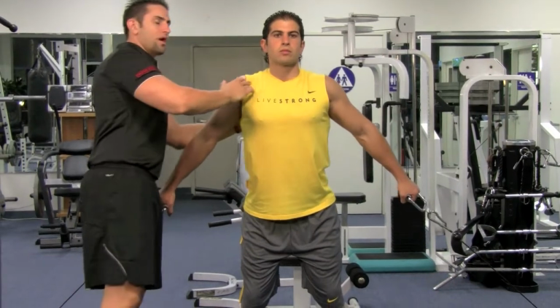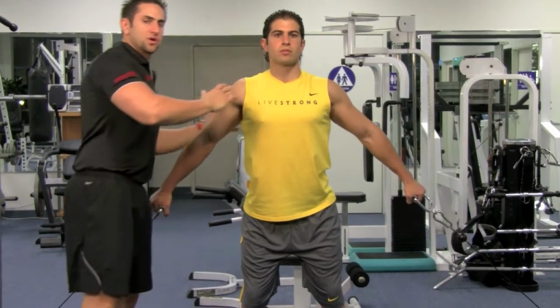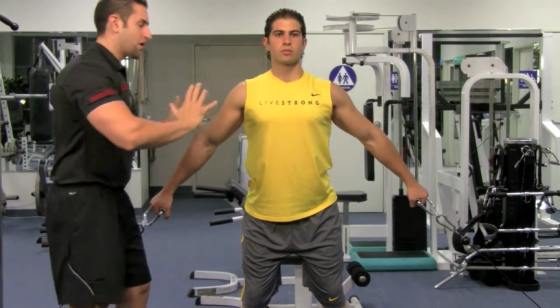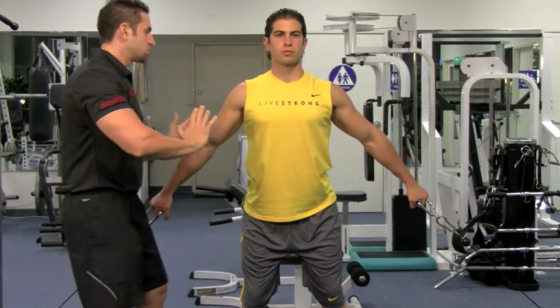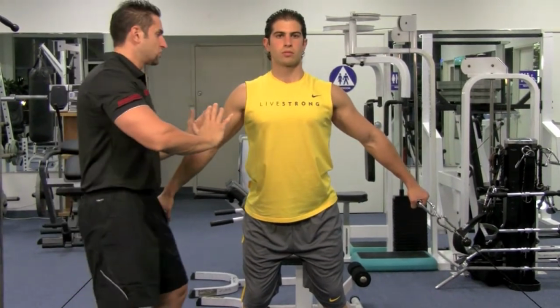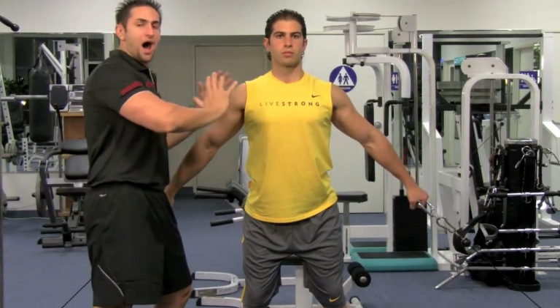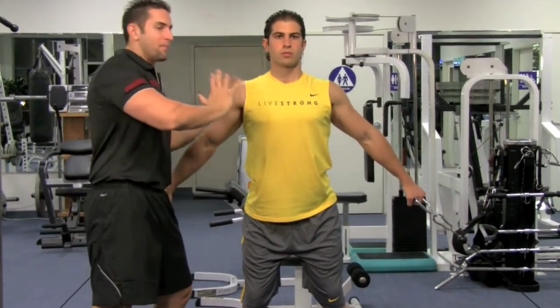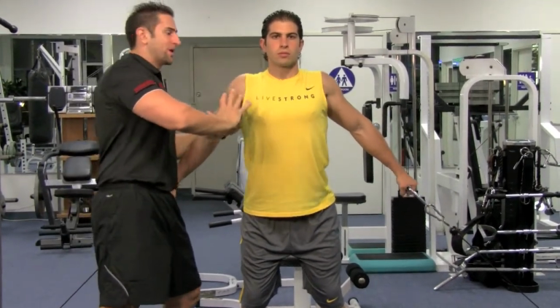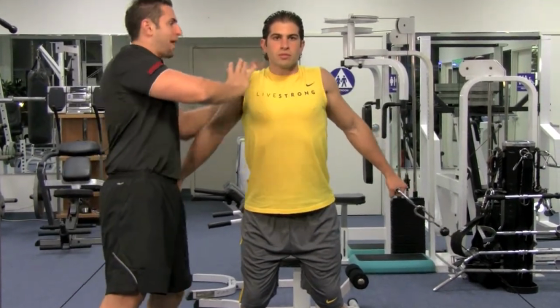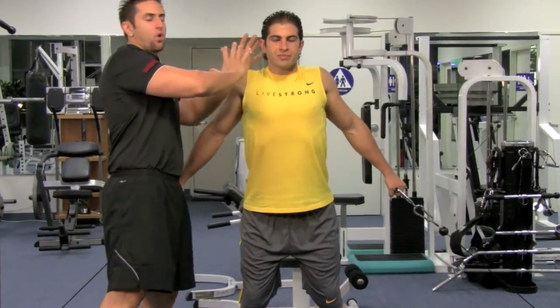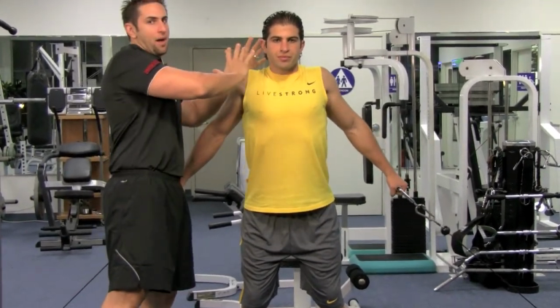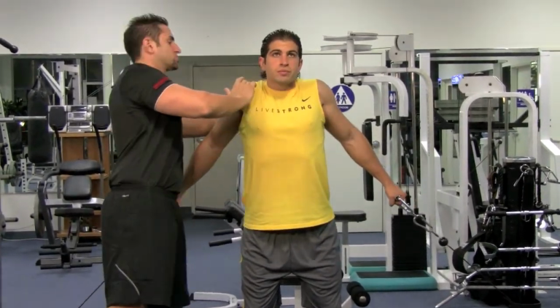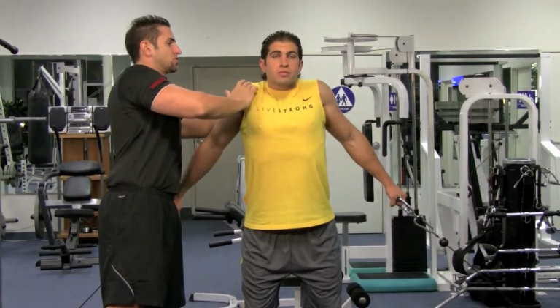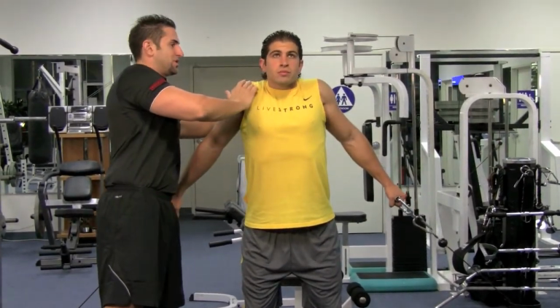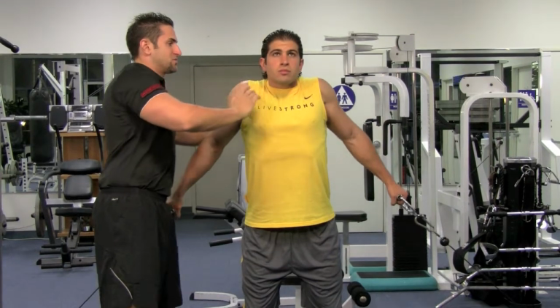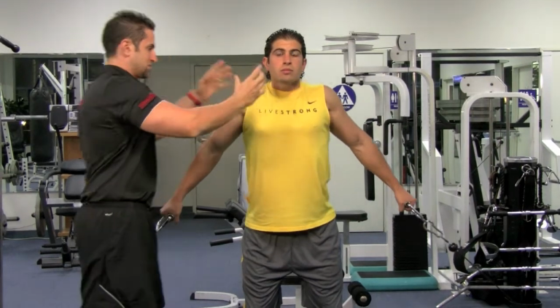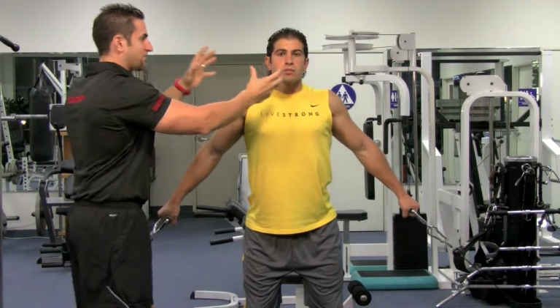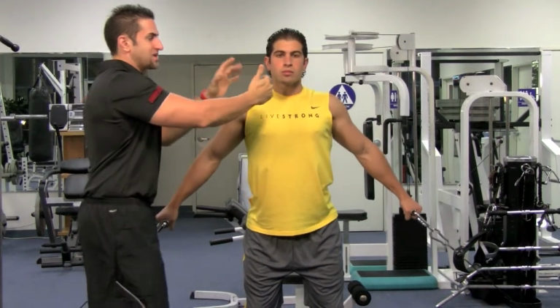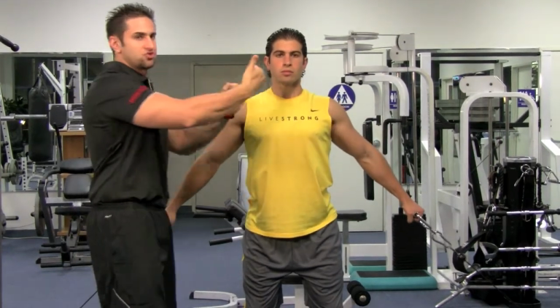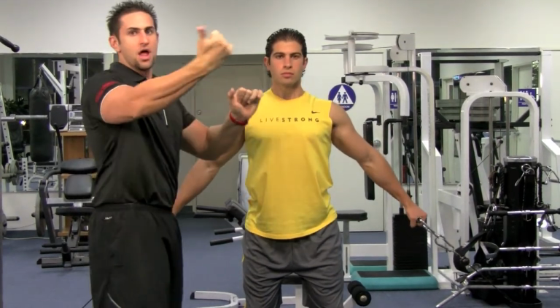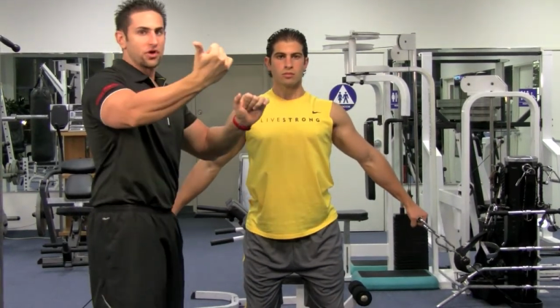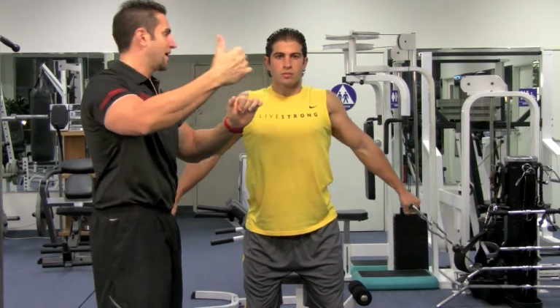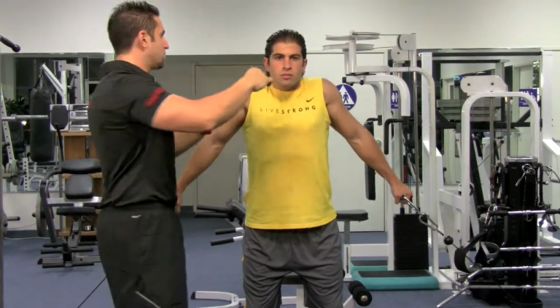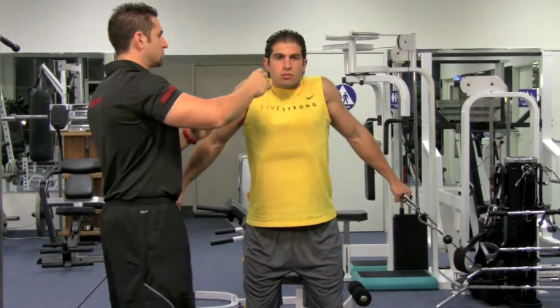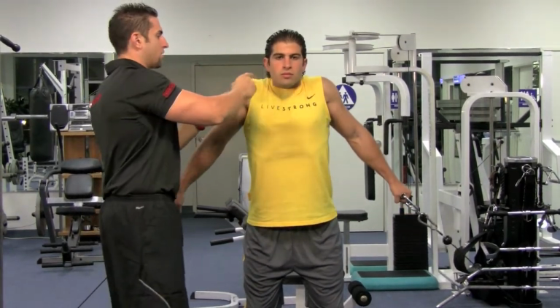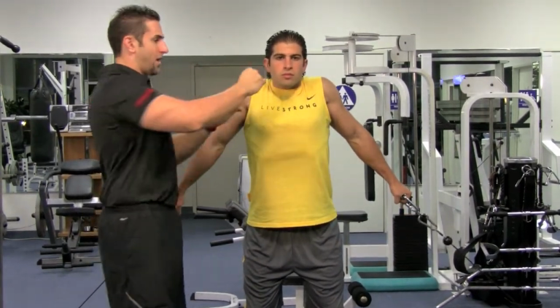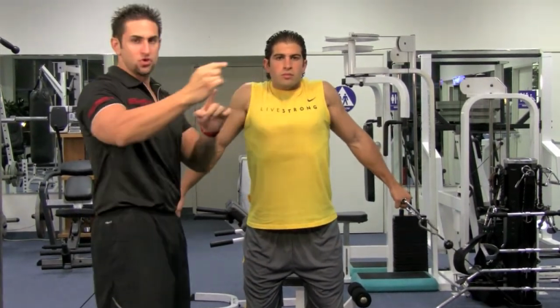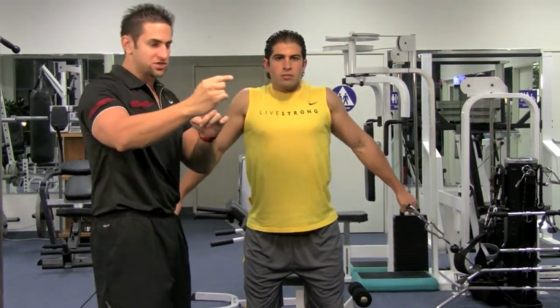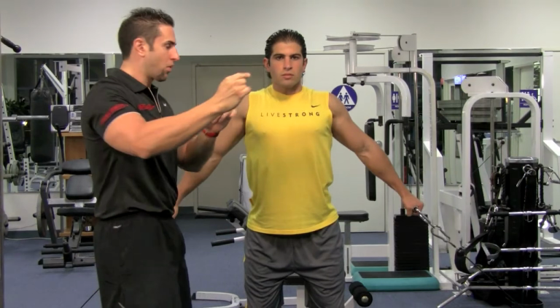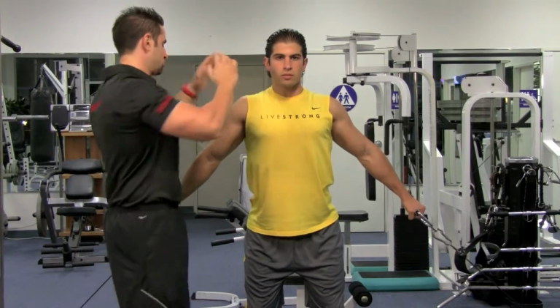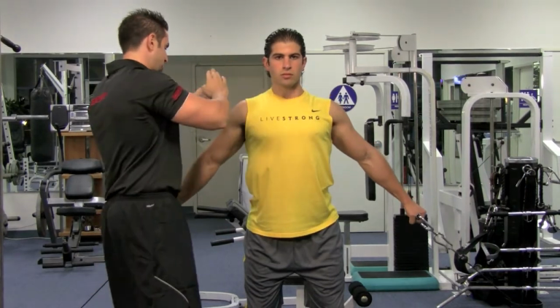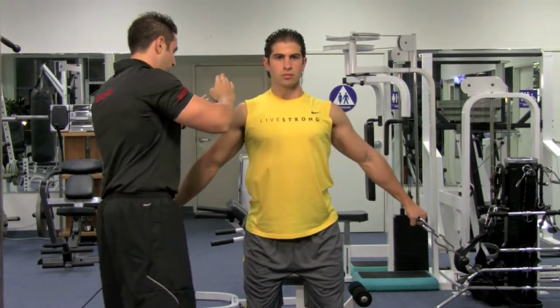What you want to do is bring your shoulders up, but bring it backward and up. Squeeze those trapezius muscles, keep your face nice and straight, look straight. You also don't want to bring your head too much forward or too much backward.